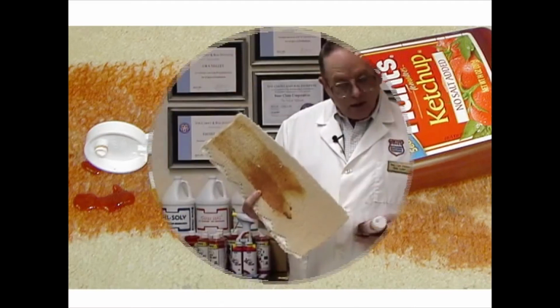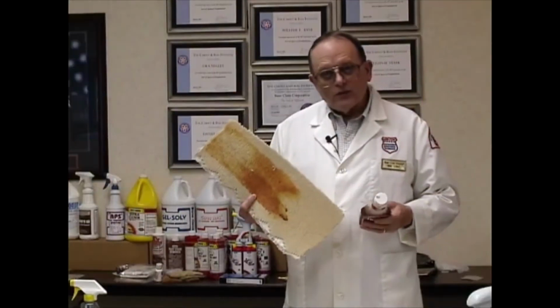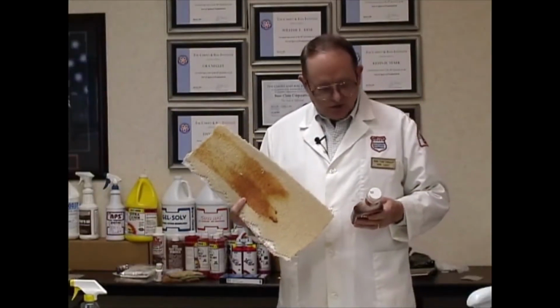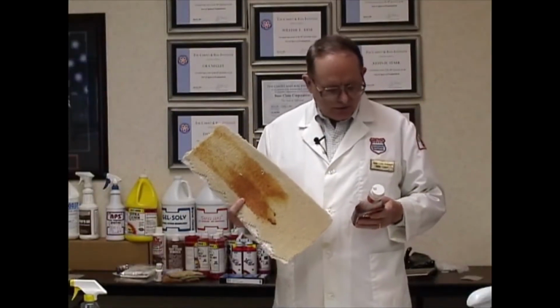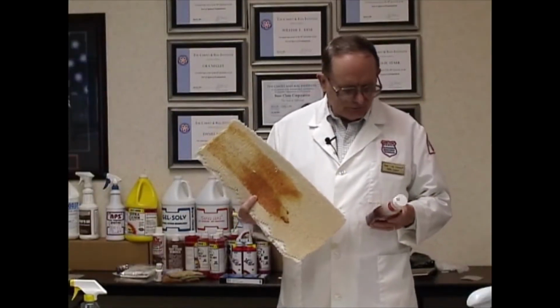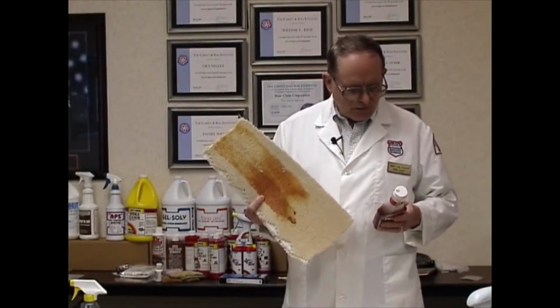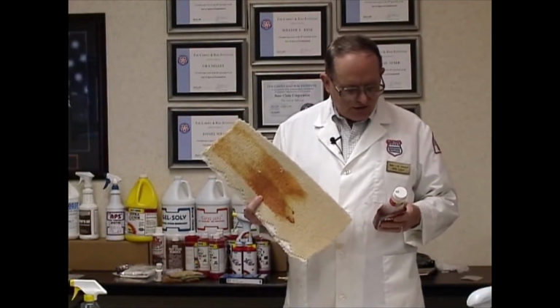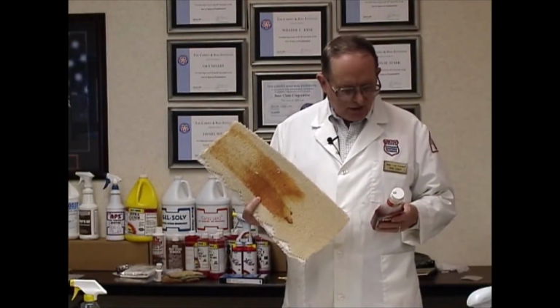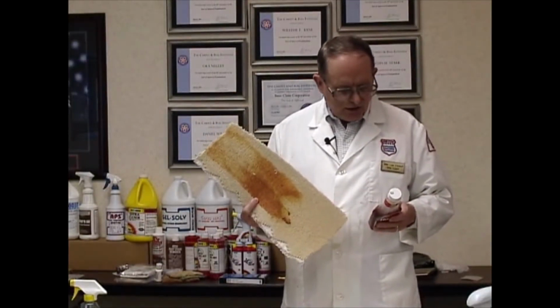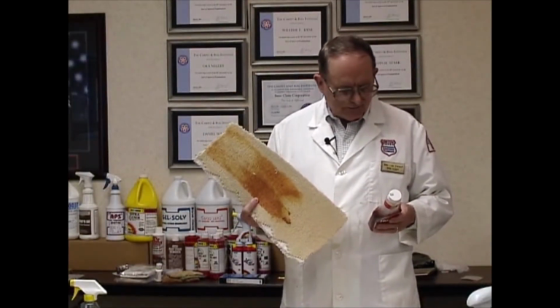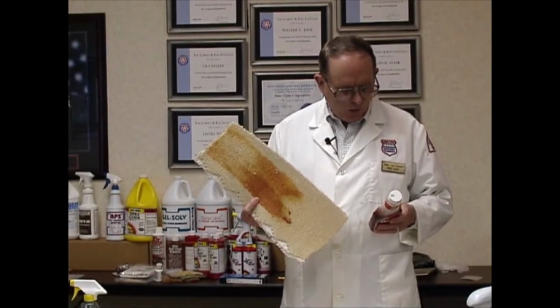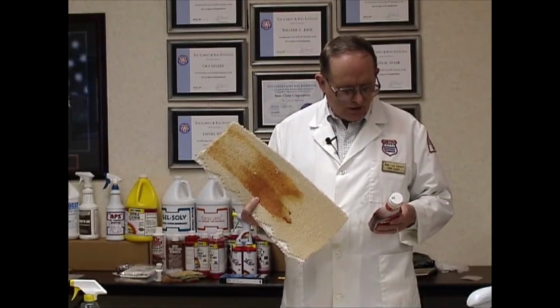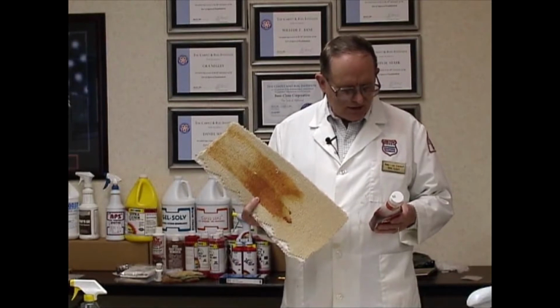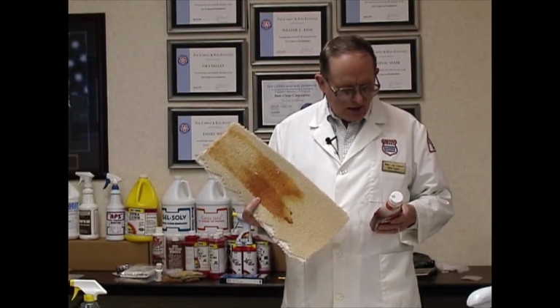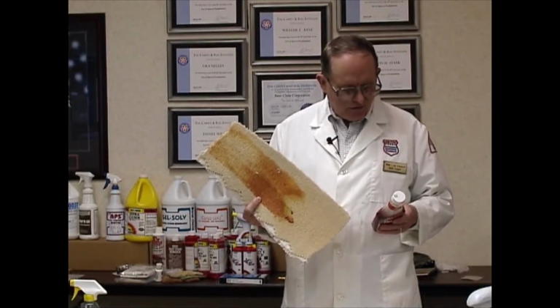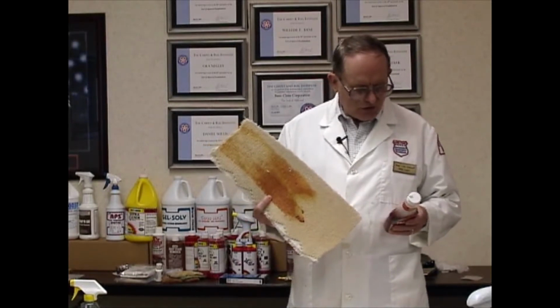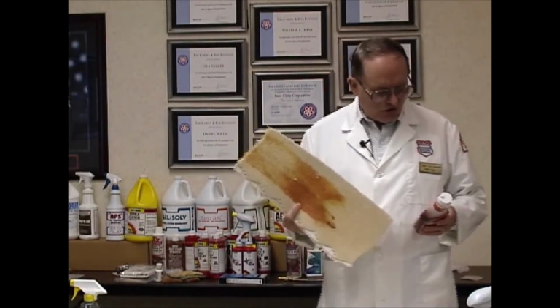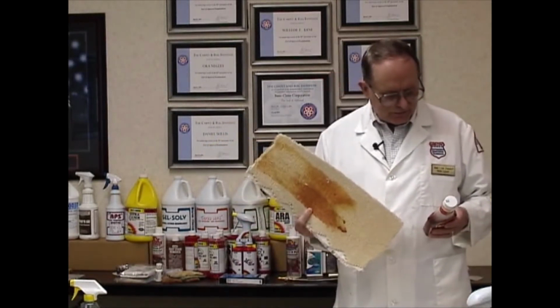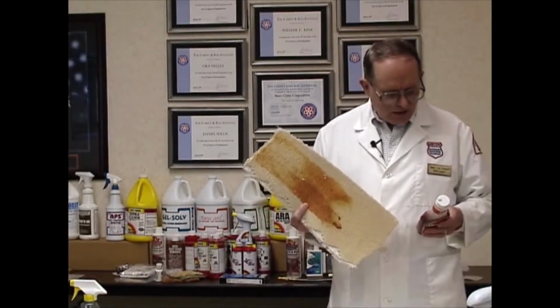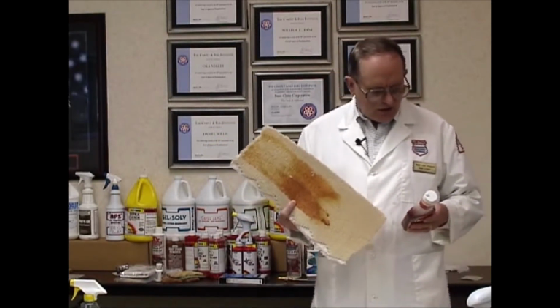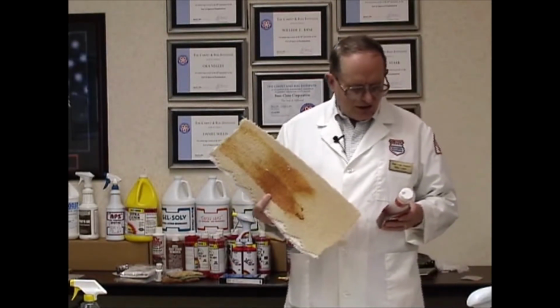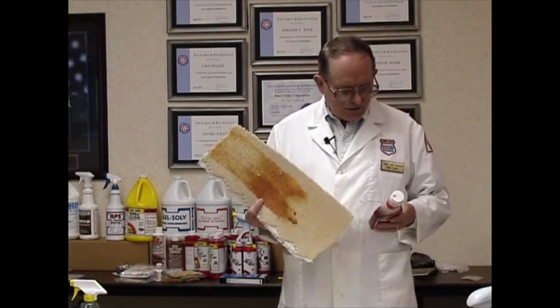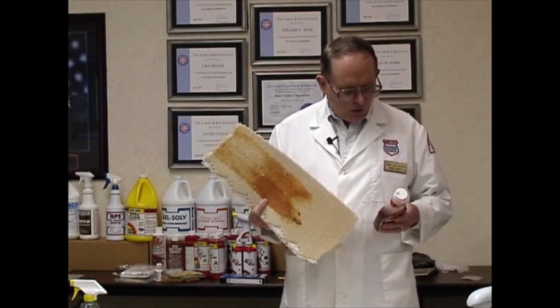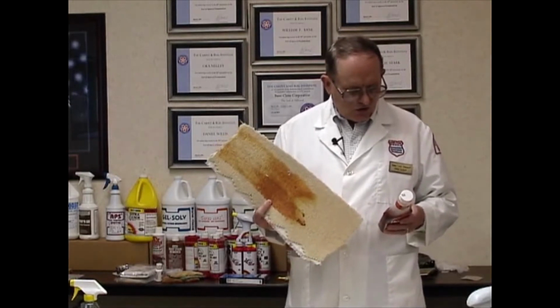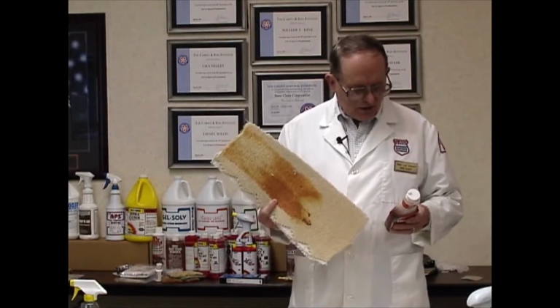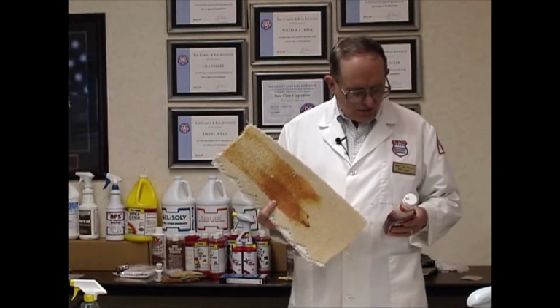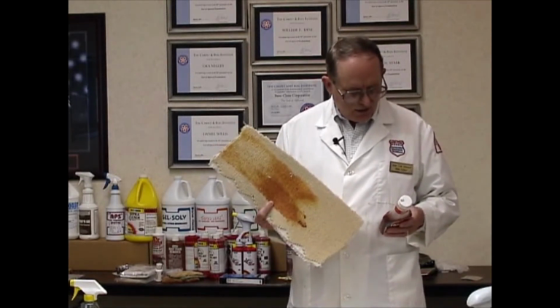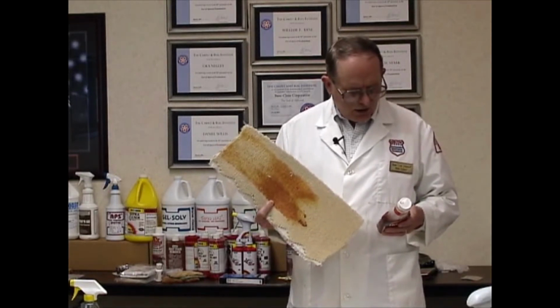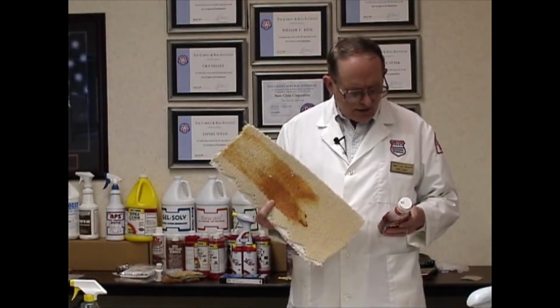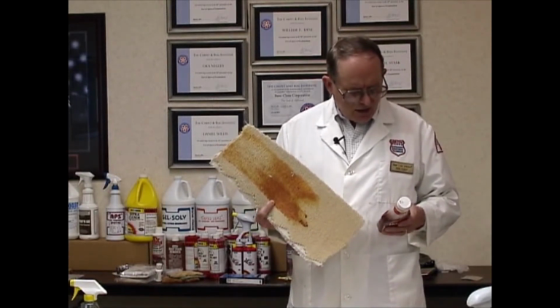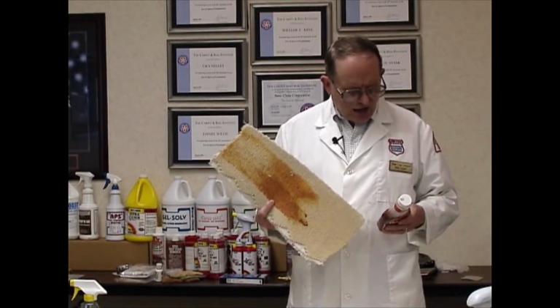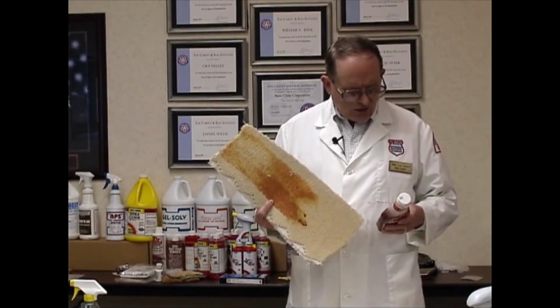What's in ketchup? Well, it says here tomato puree, water, tomato paste, high fructose corn syrup, distilled vinegar, corn syrup, onion powder, garlic powder, natural flavors.